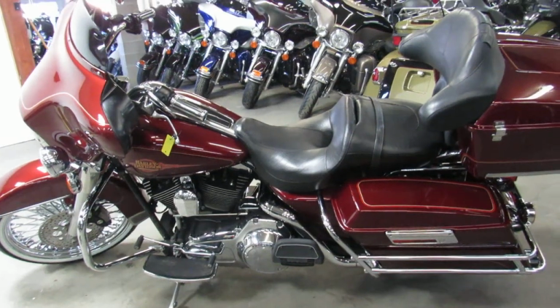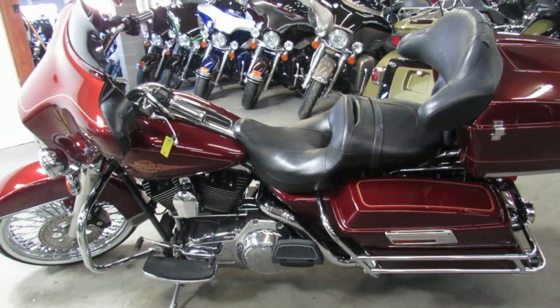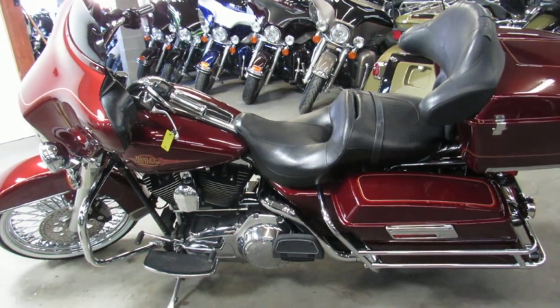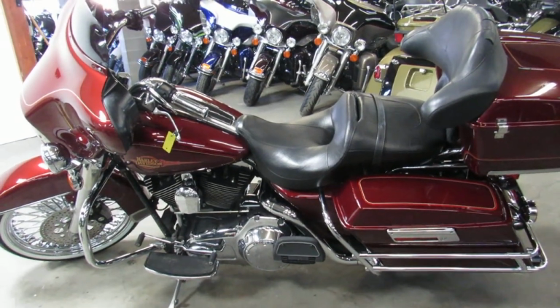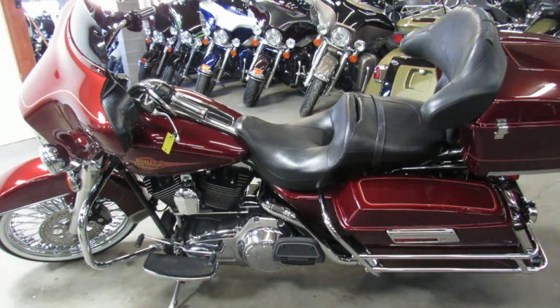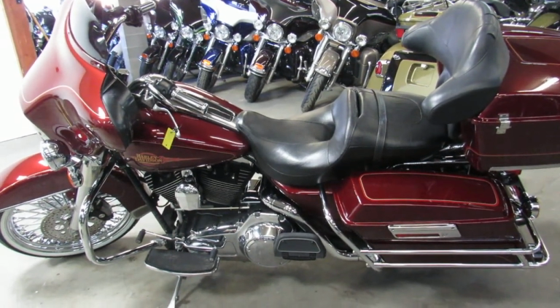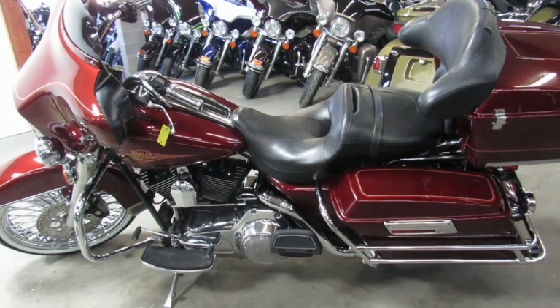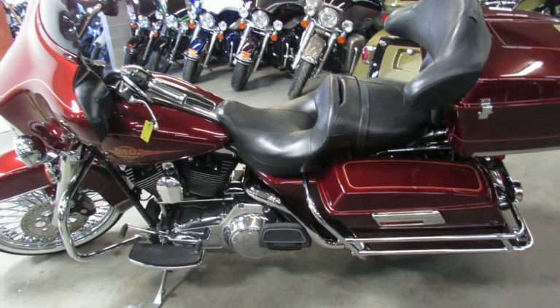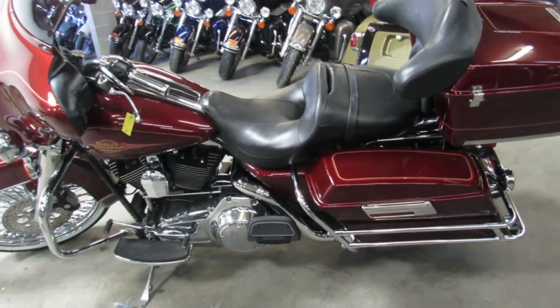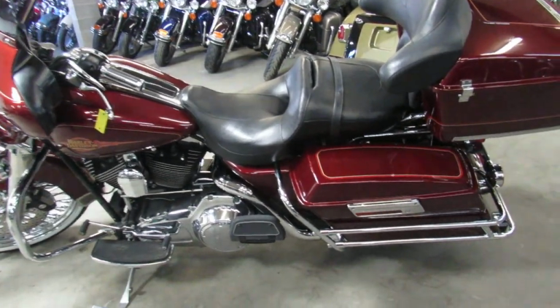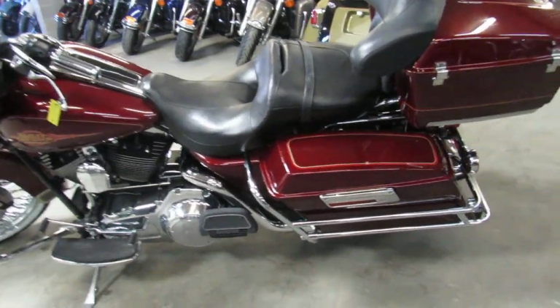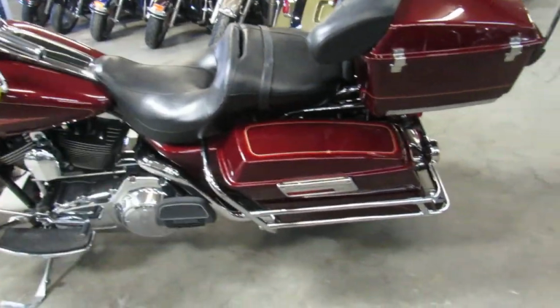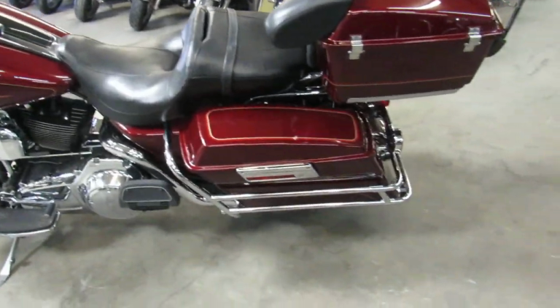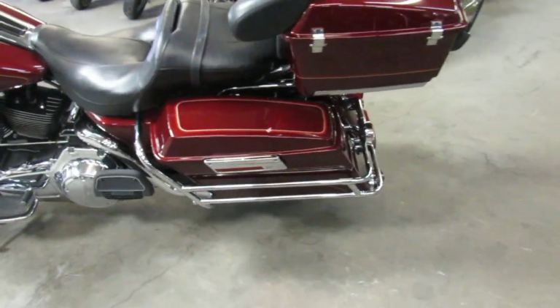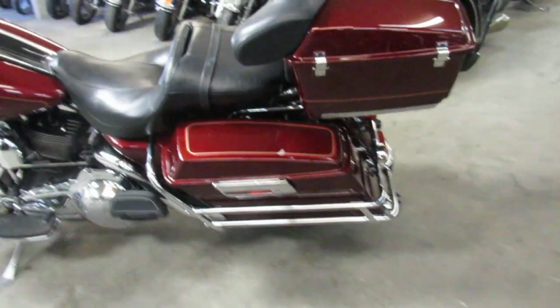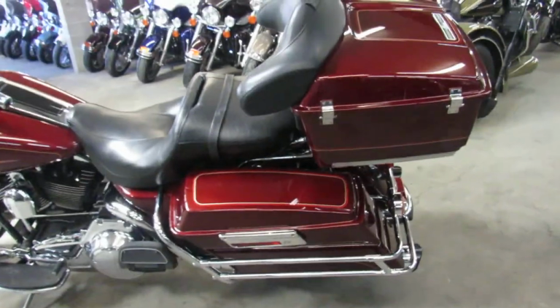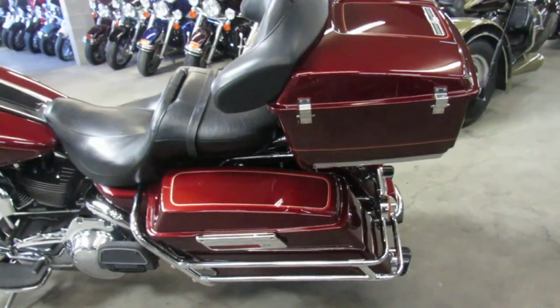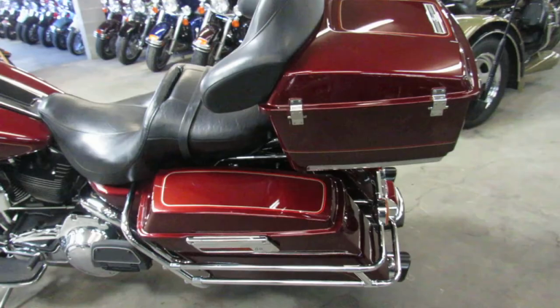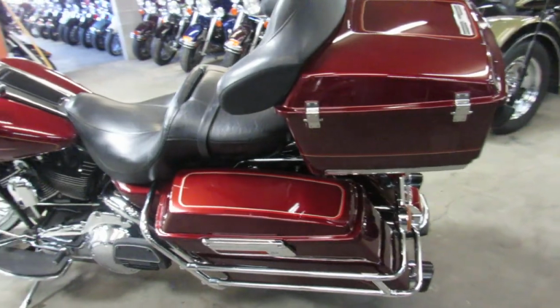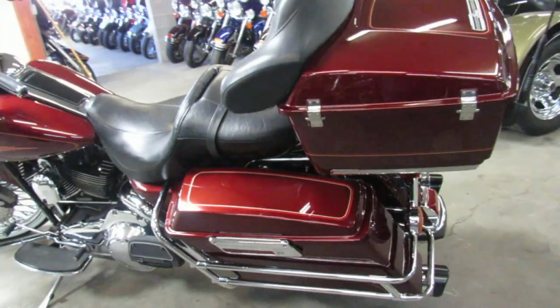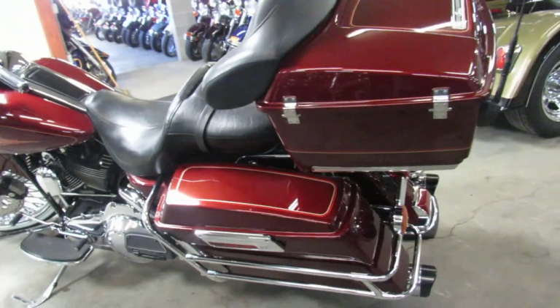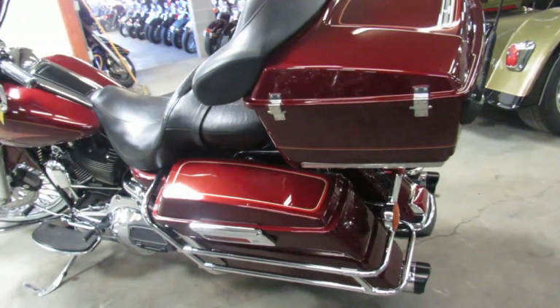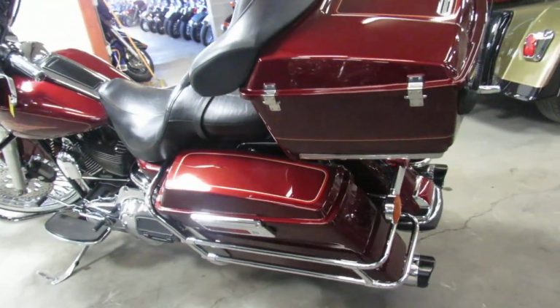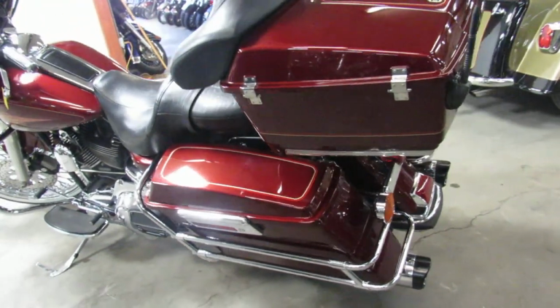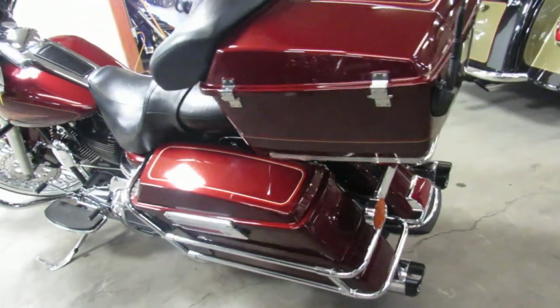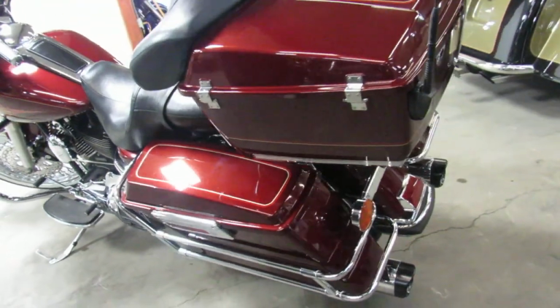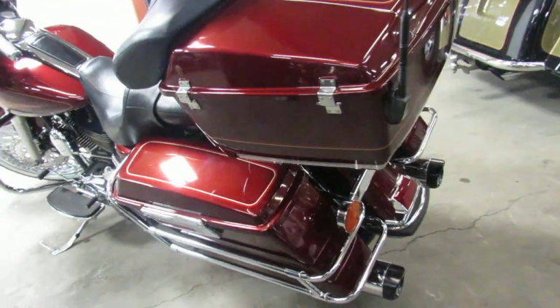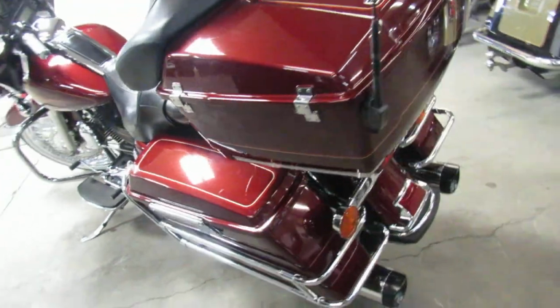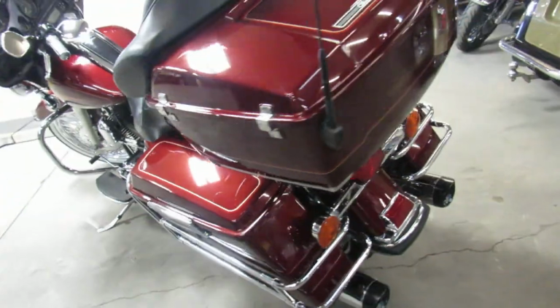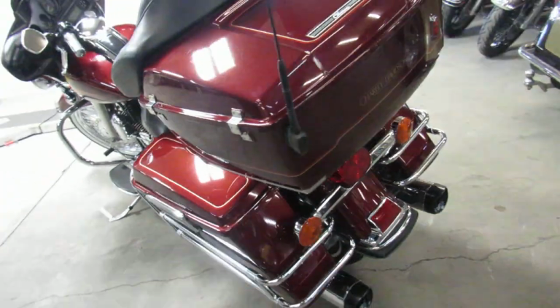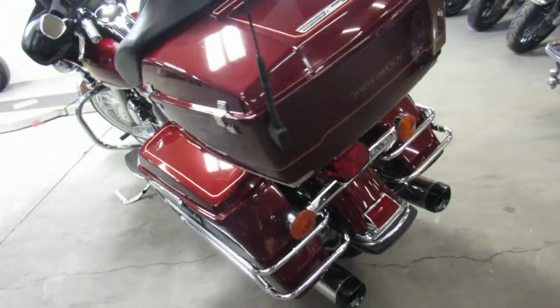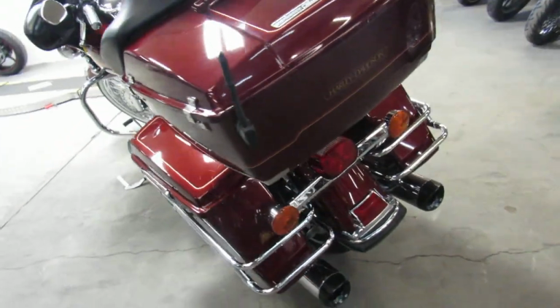Hey guys, it's ApprovalPowerSports.com here doing some videos on the used Harley Davidsons. Over 400 used Harleys to choose from, and about 100 of these electric lights.